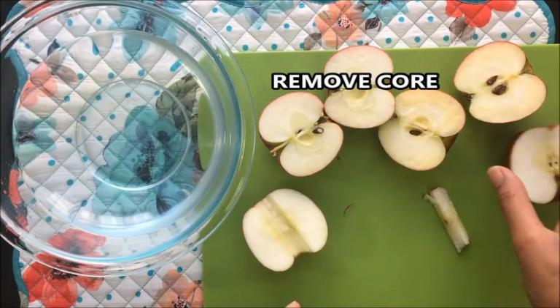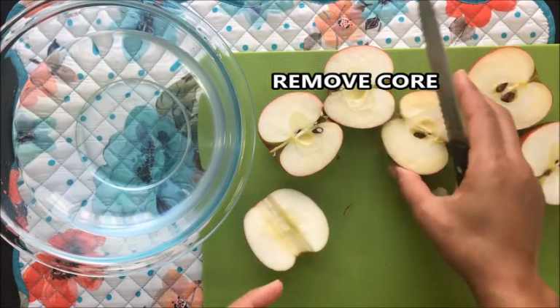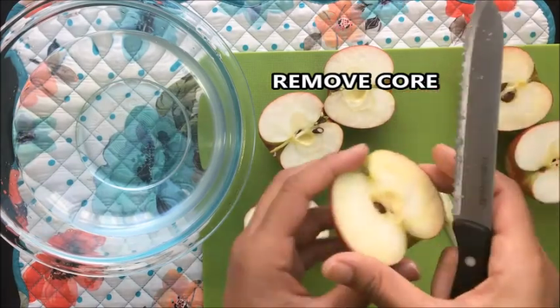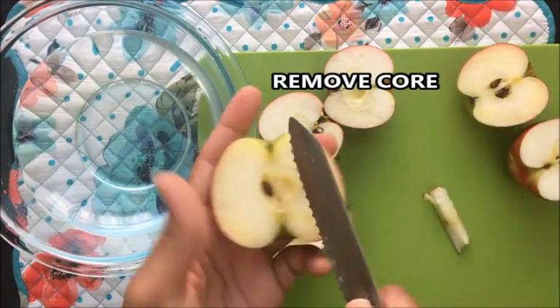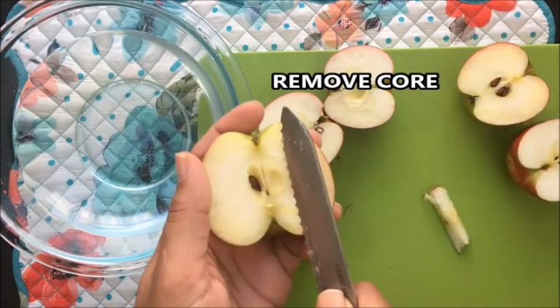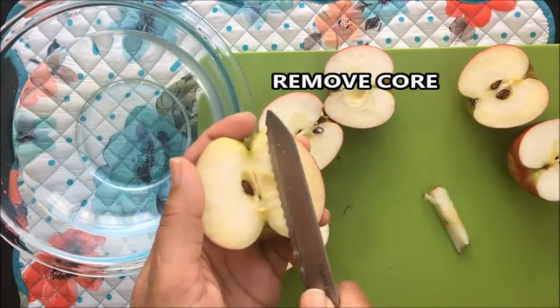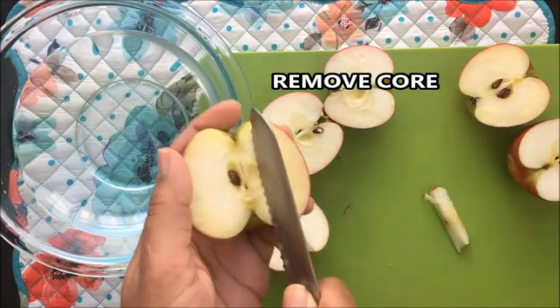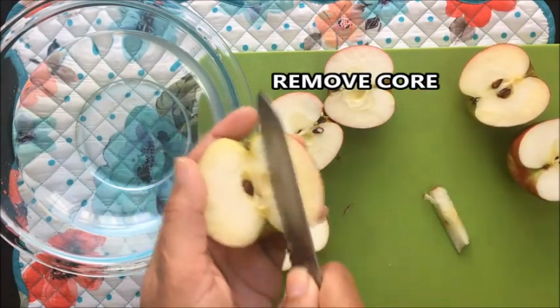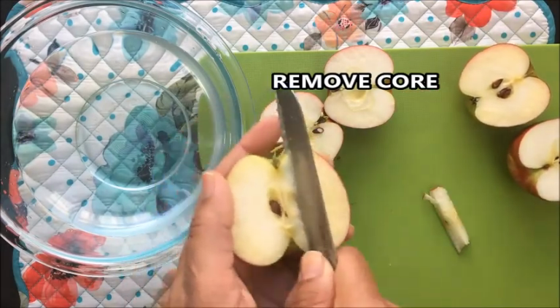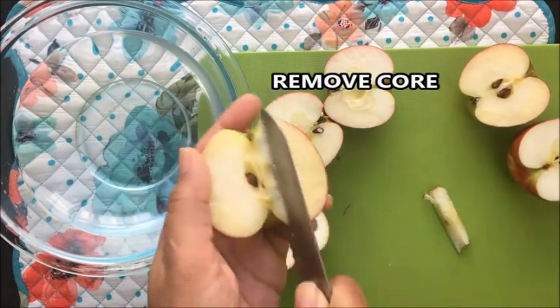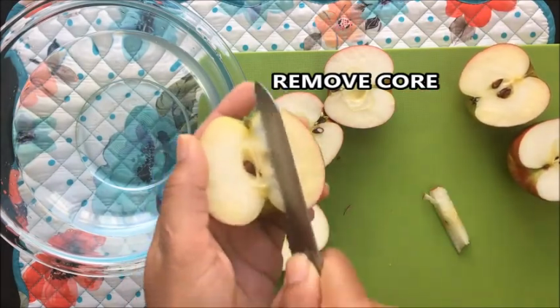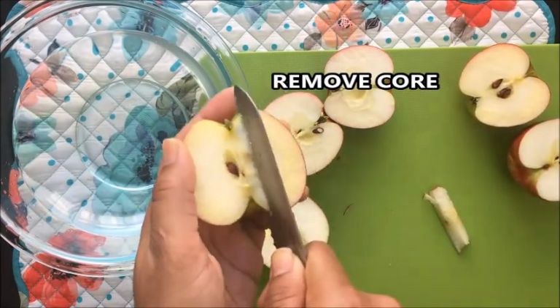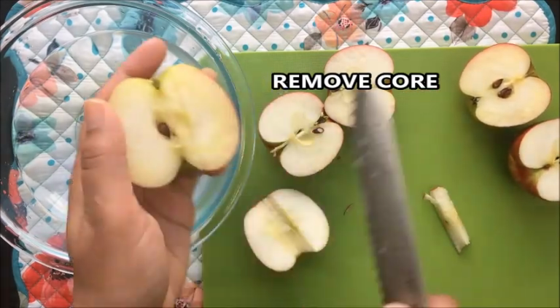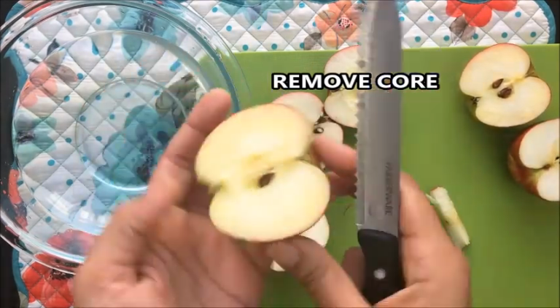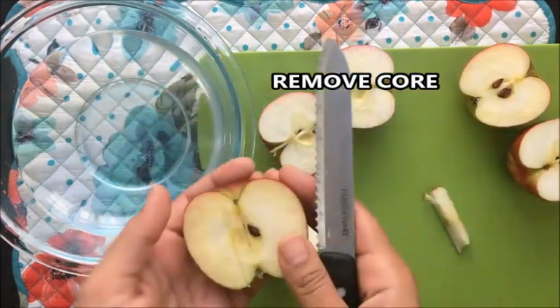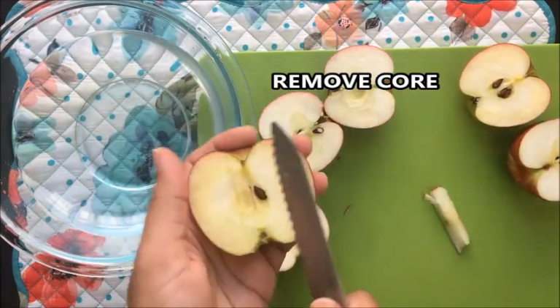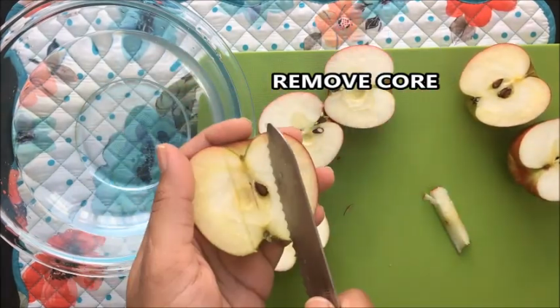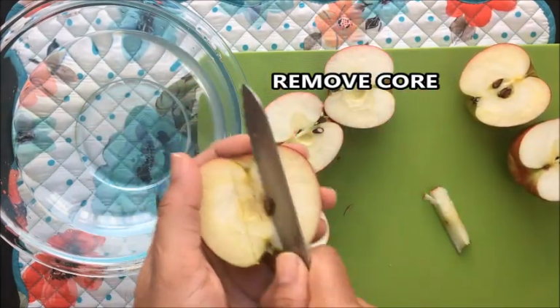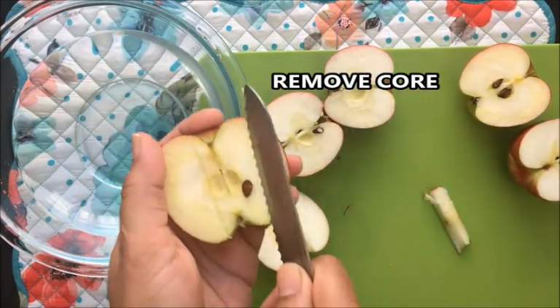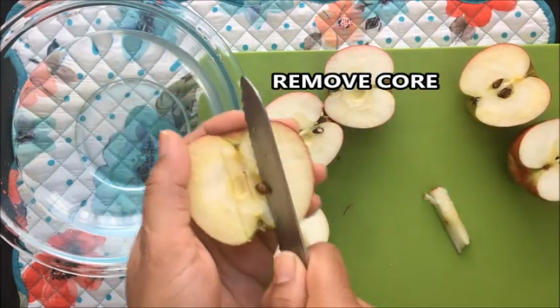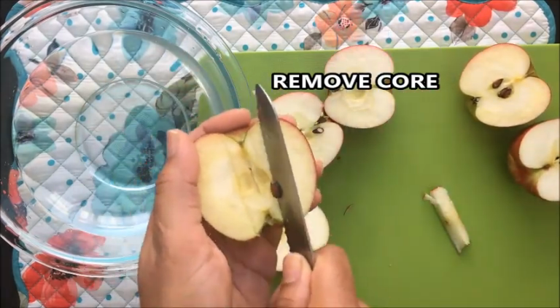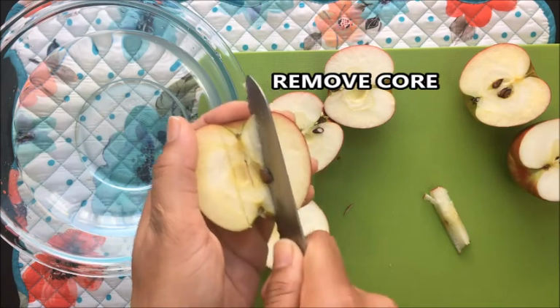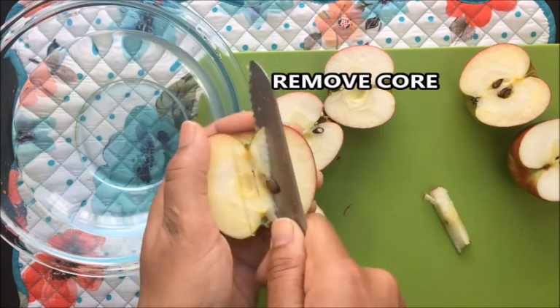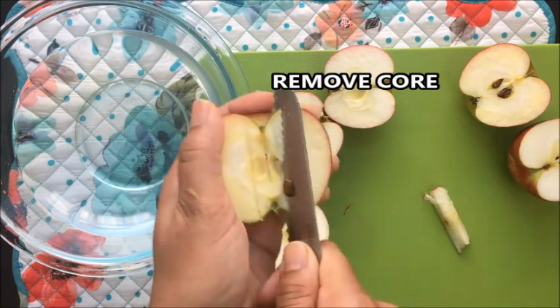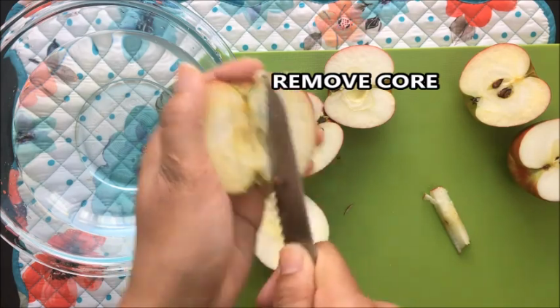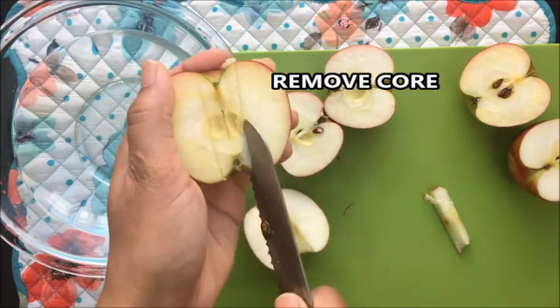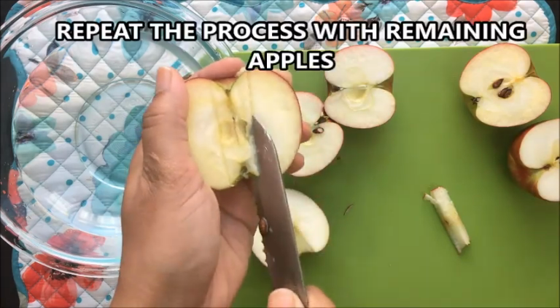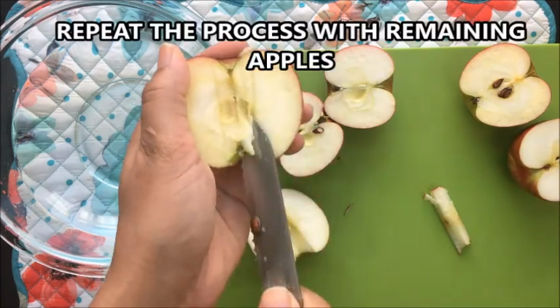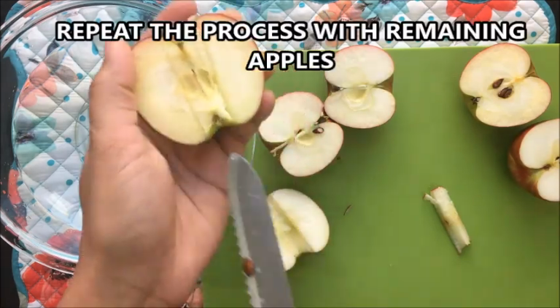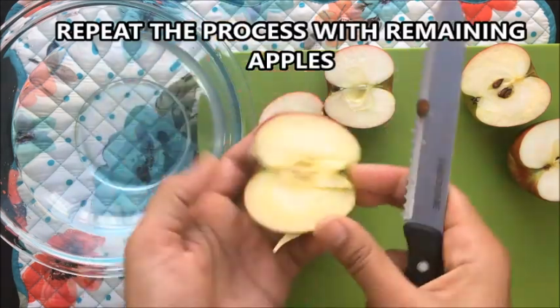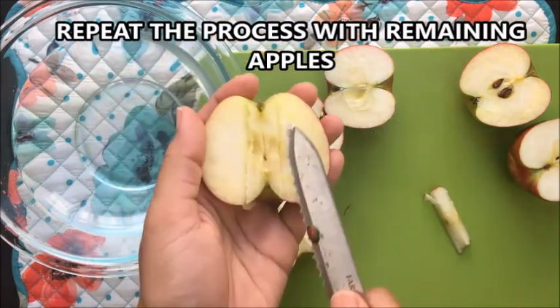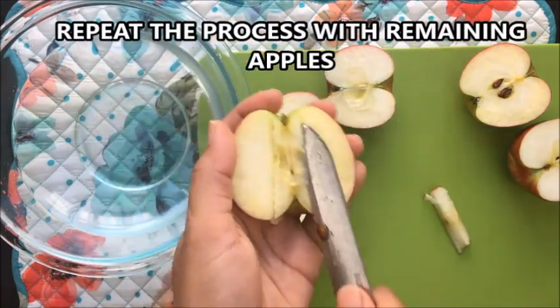Cut the apples in half. After cutting them in half, we have to remove the core of the apple. For that, slide the knife on both sides of the core and push the core off.